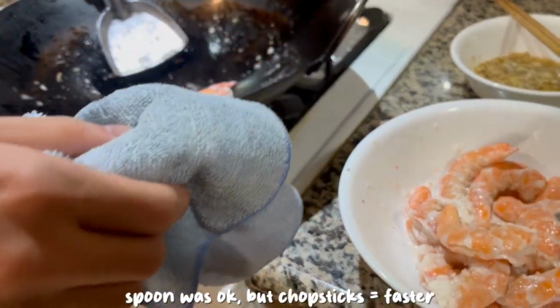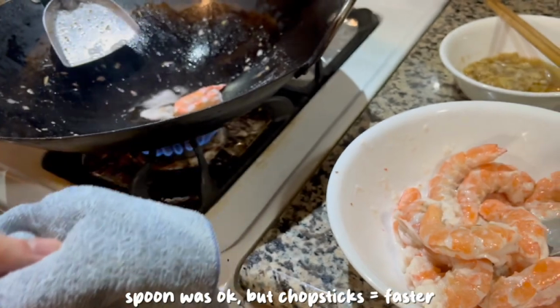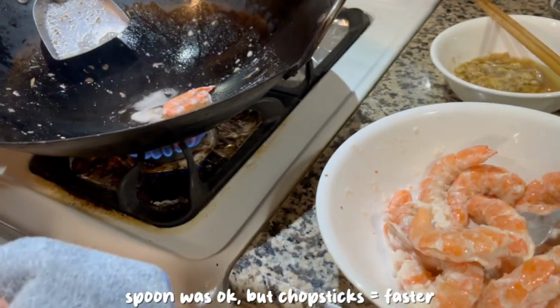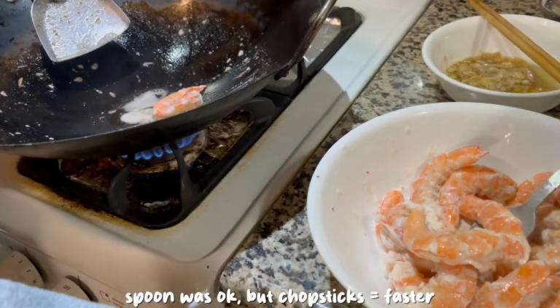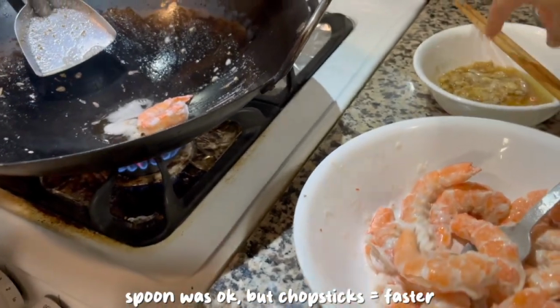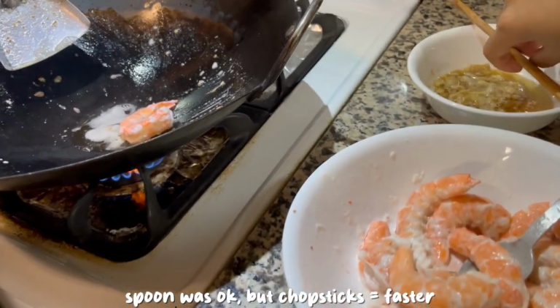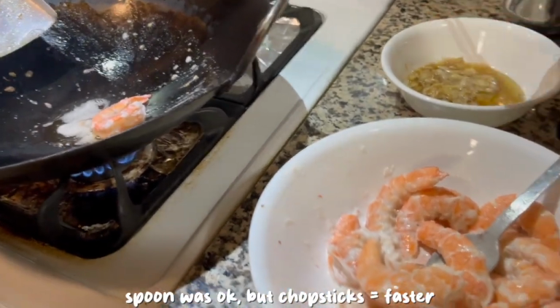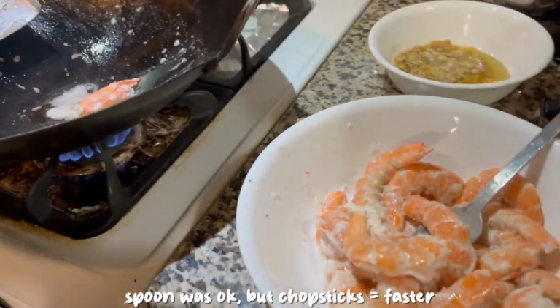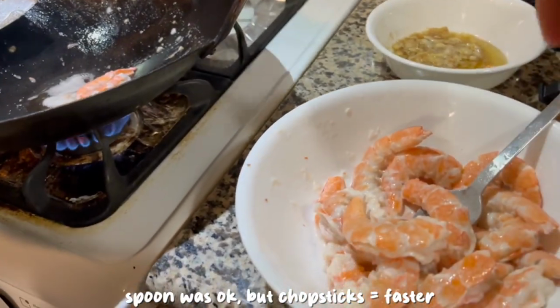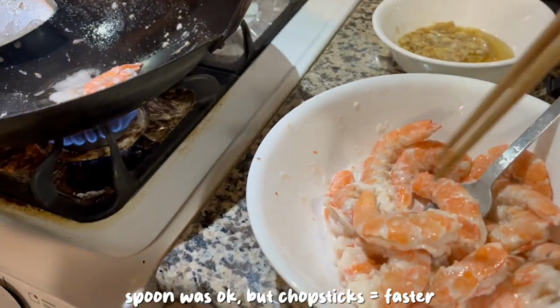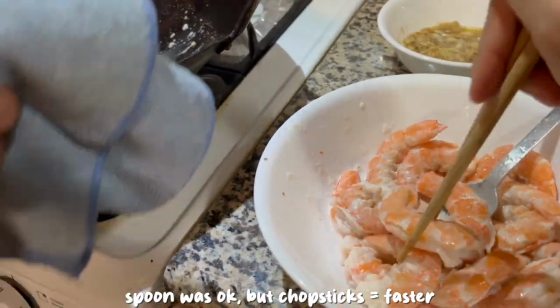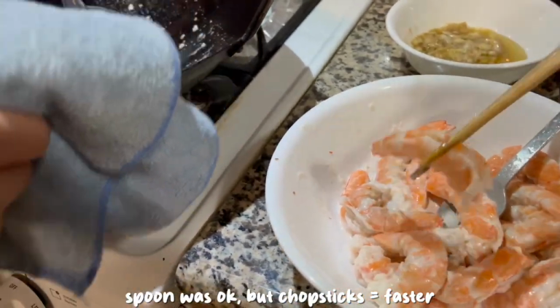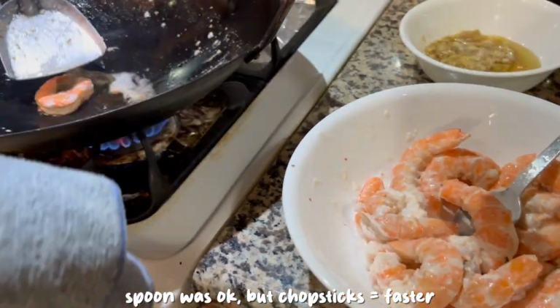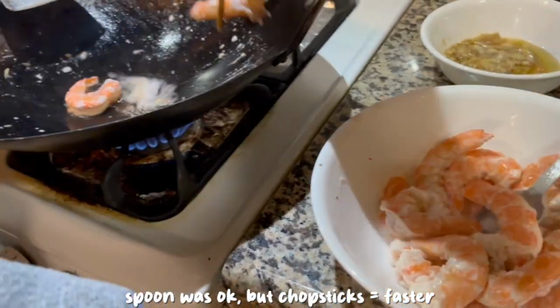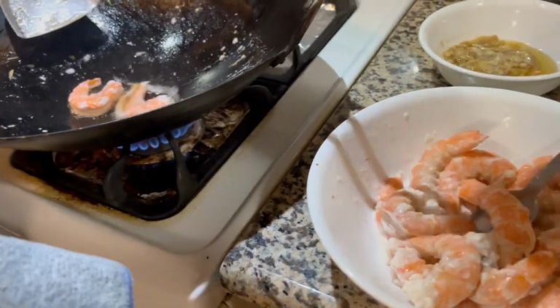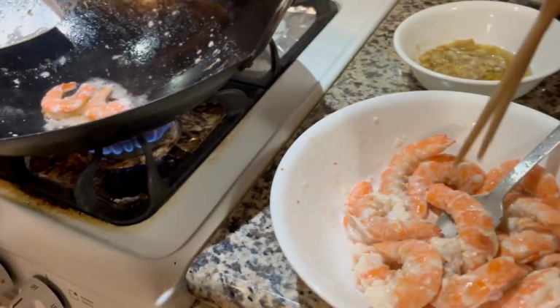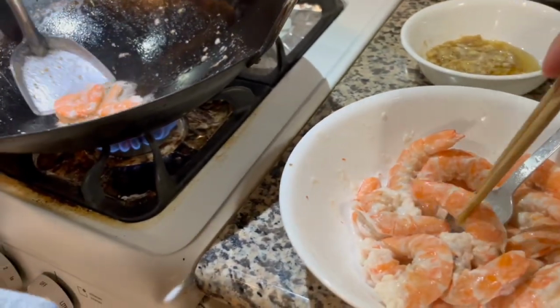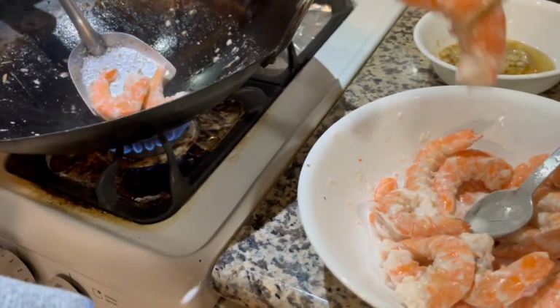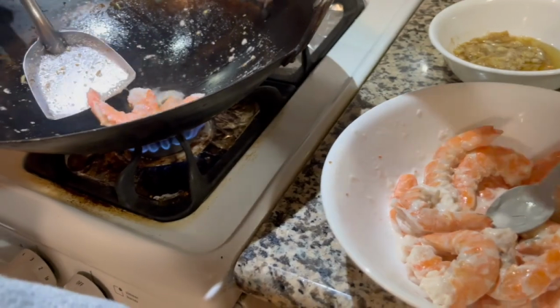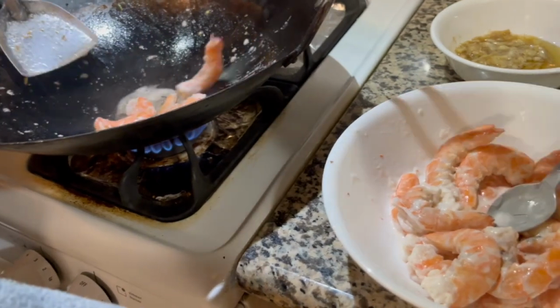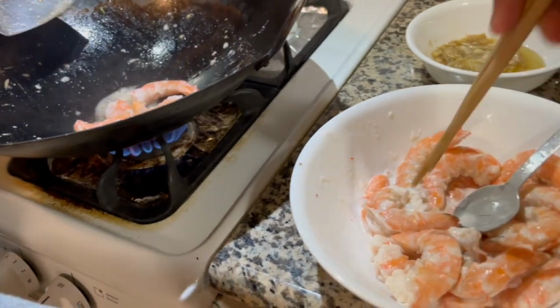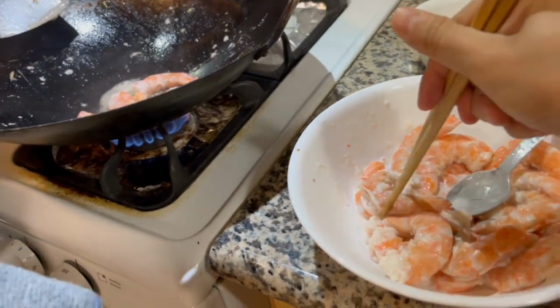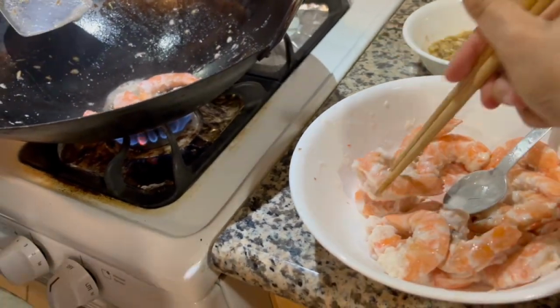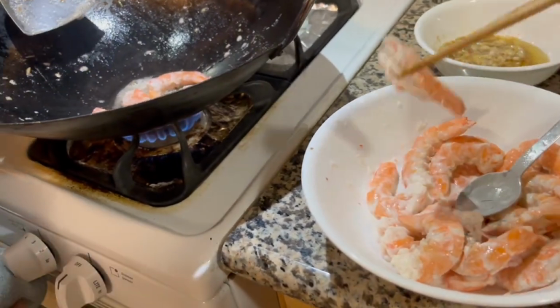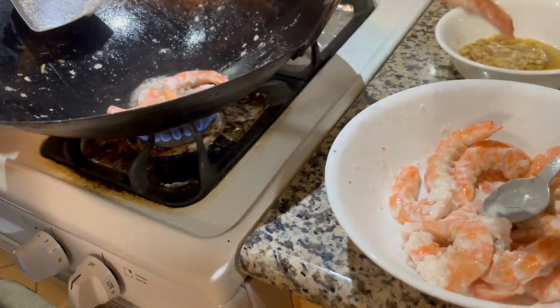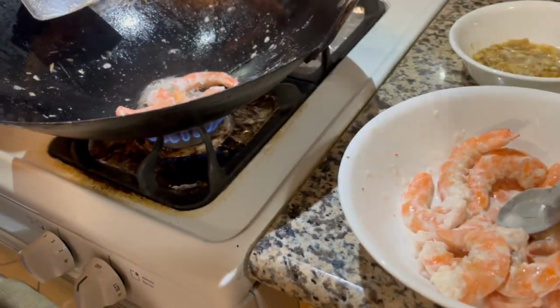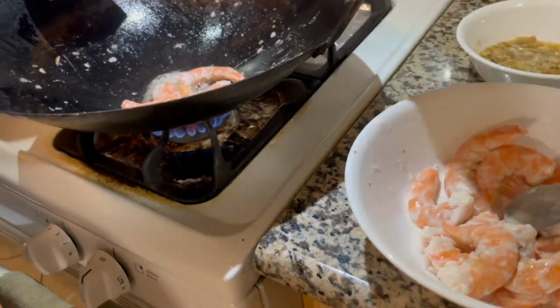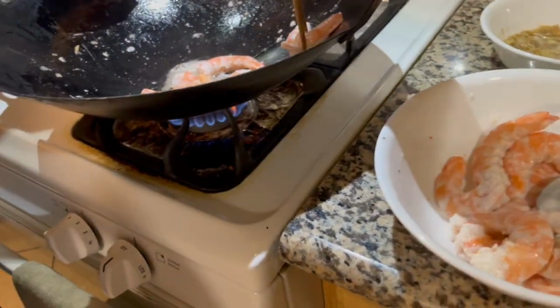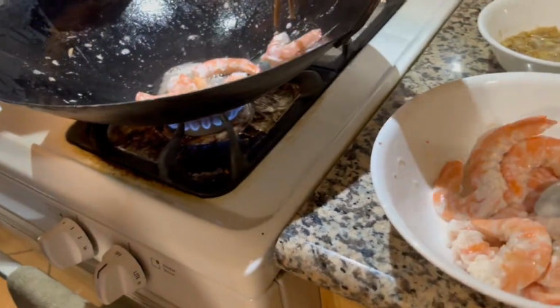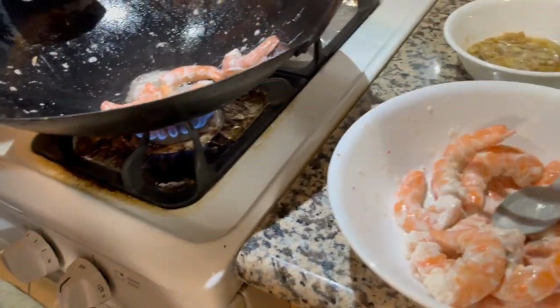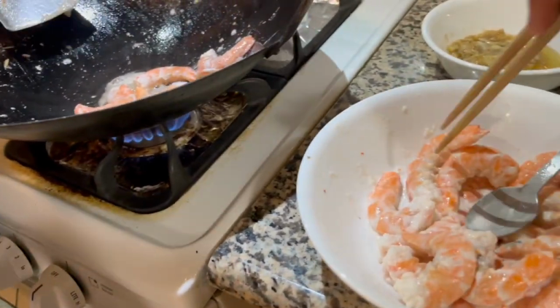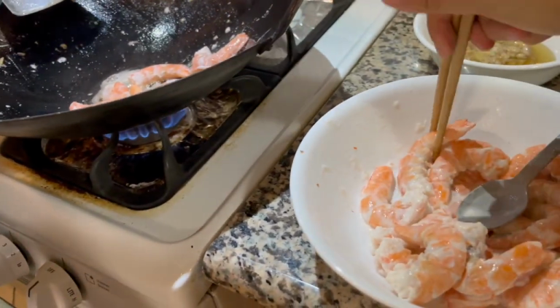The spoon is — okay, you're right. Wait, I'll do lower so it doesn't splash on you.